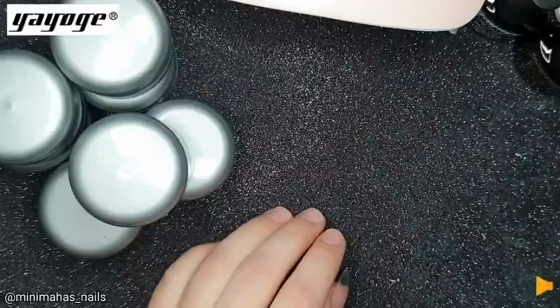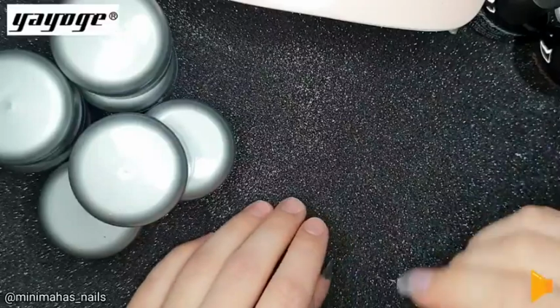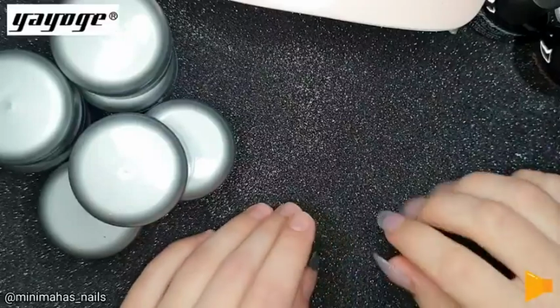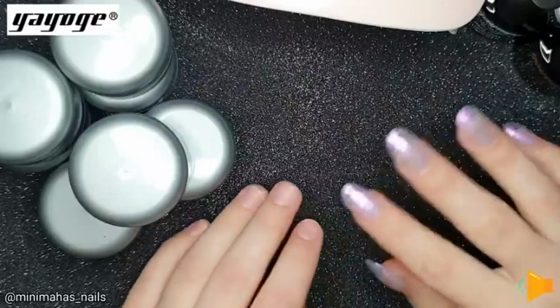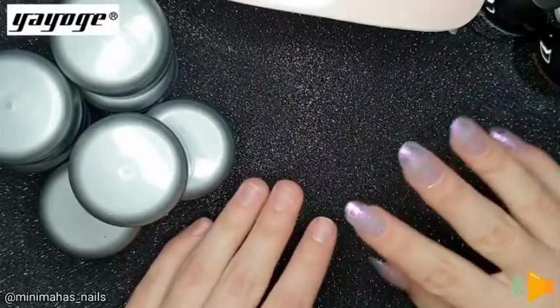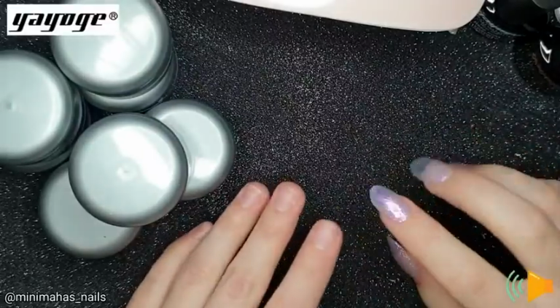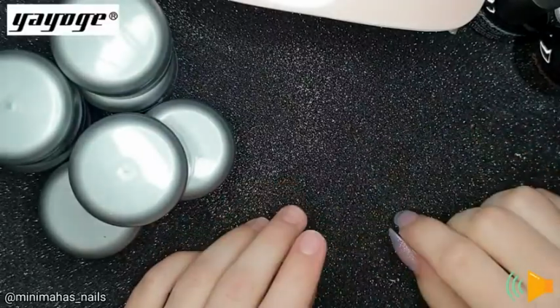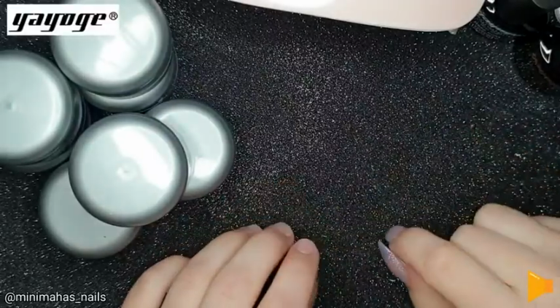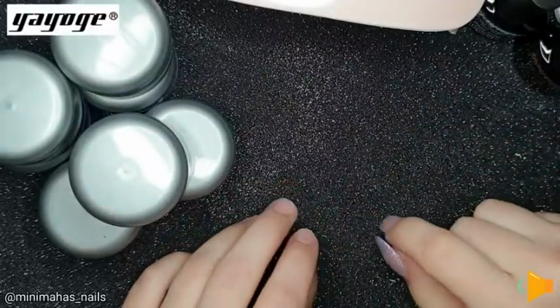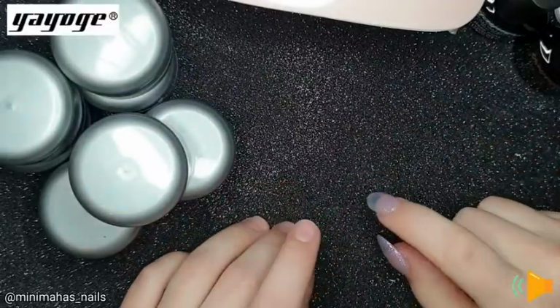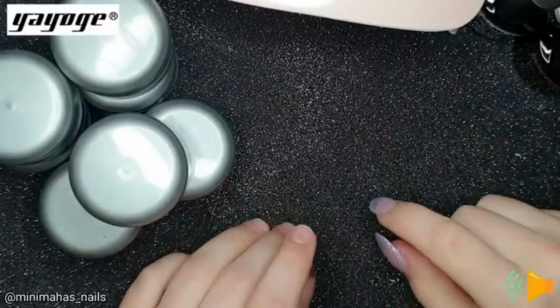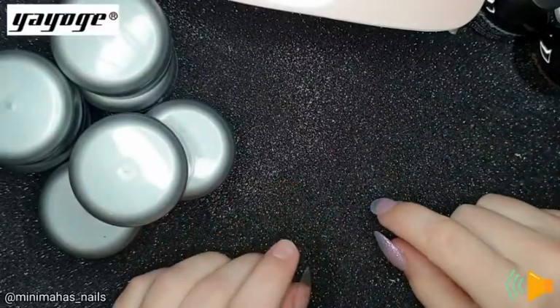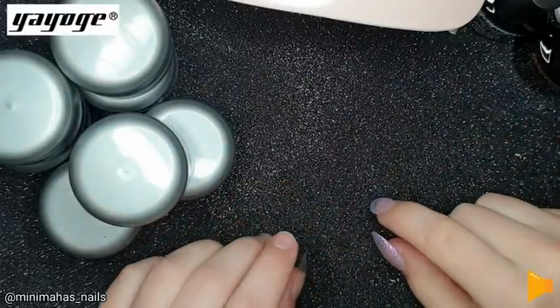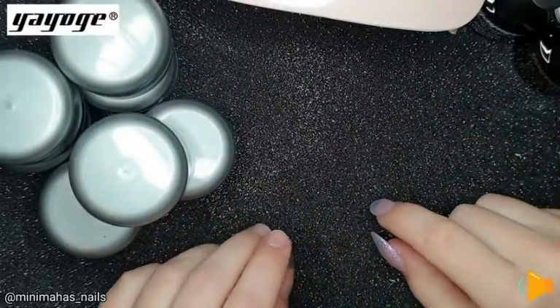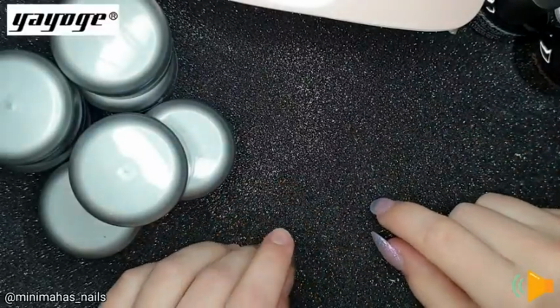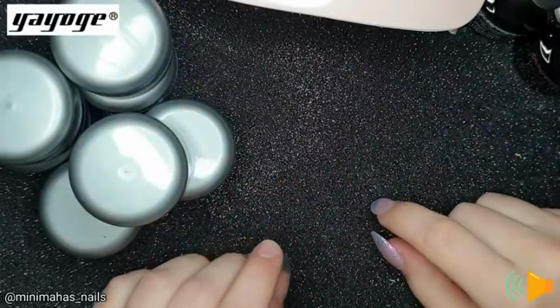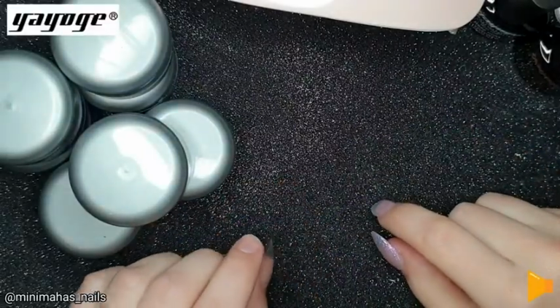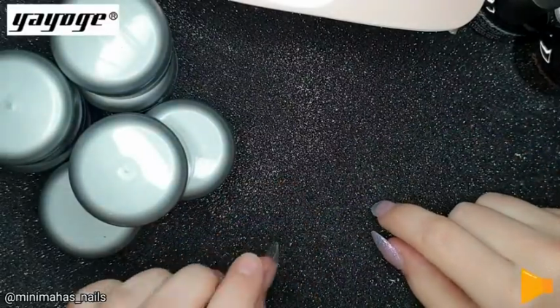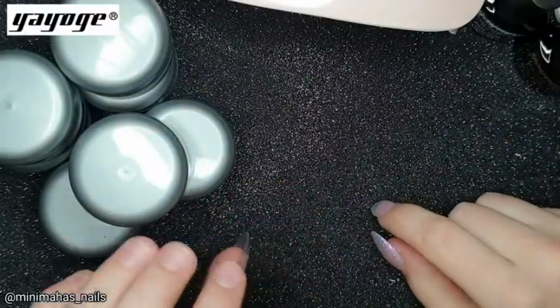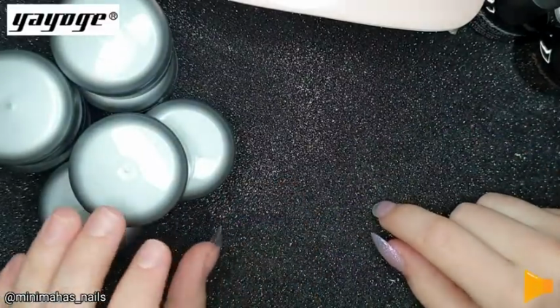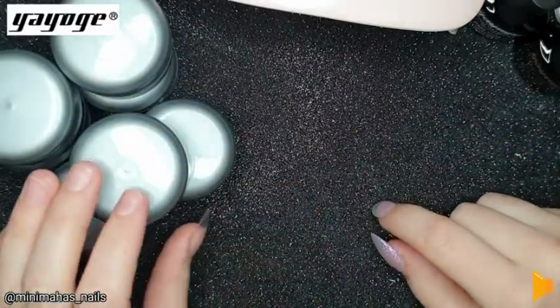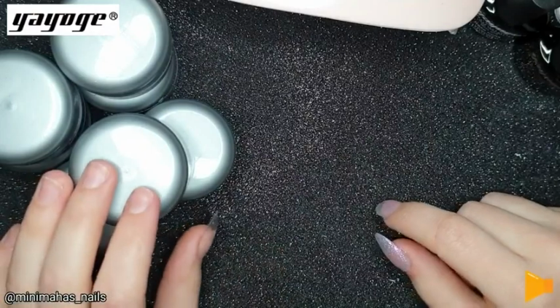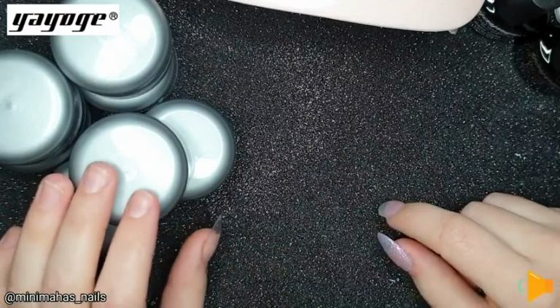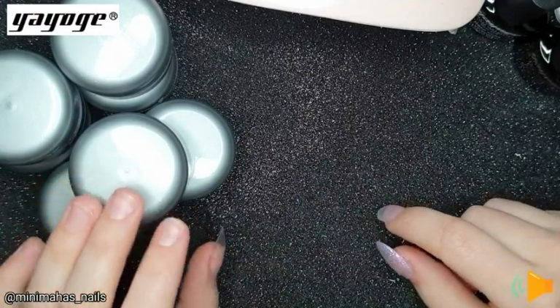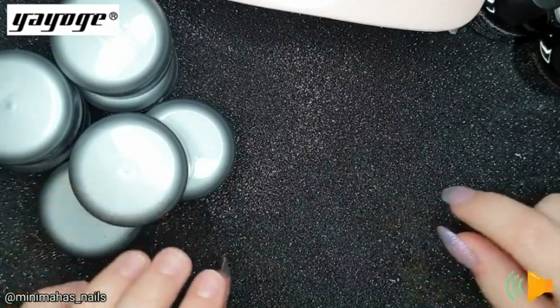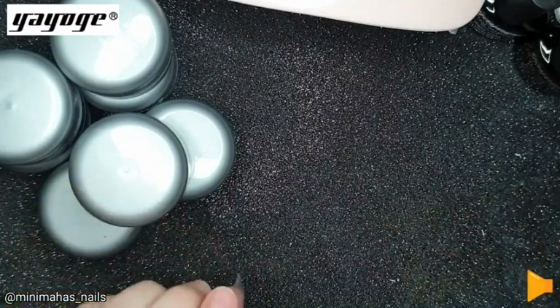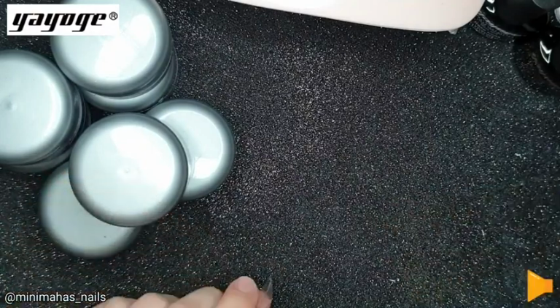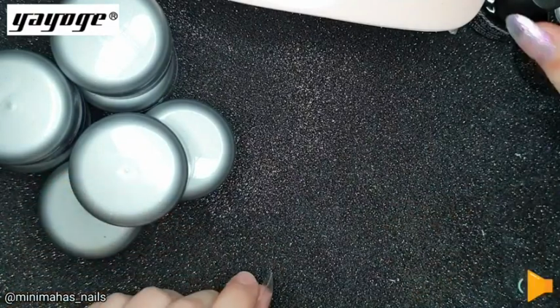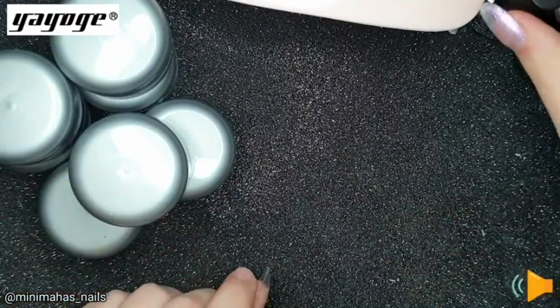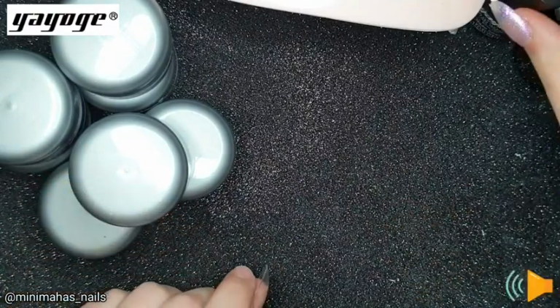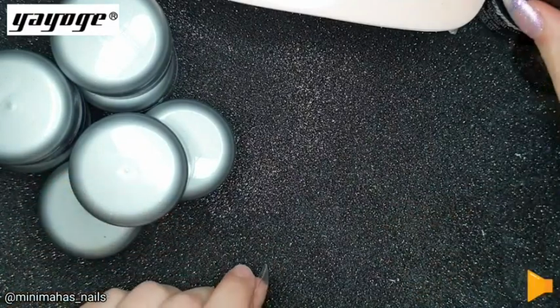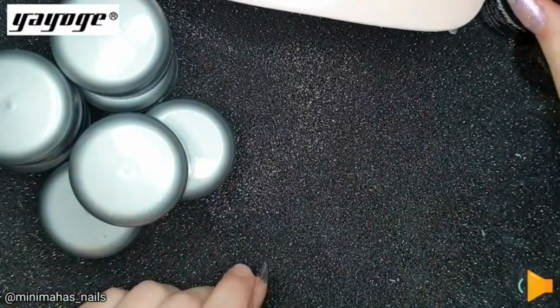Hey everyone, it's Minimaha from Minimaha's Nails. Today I'll be doing a video on this Yayogi Builder Gel Kit that I received.